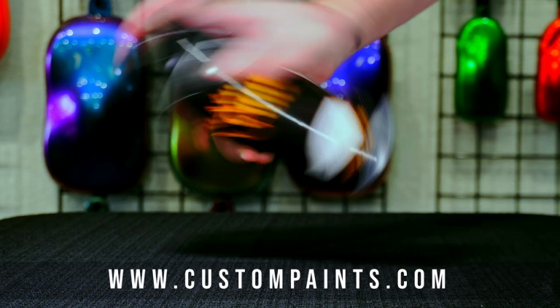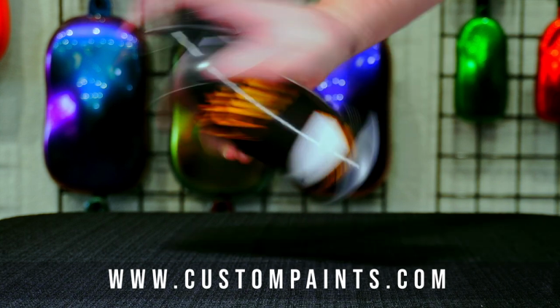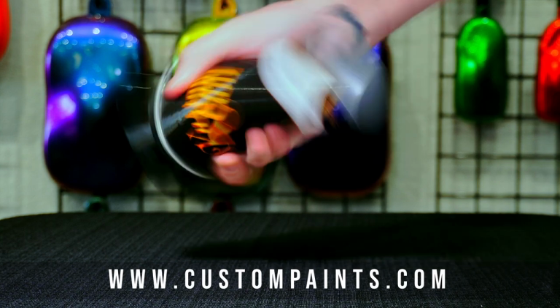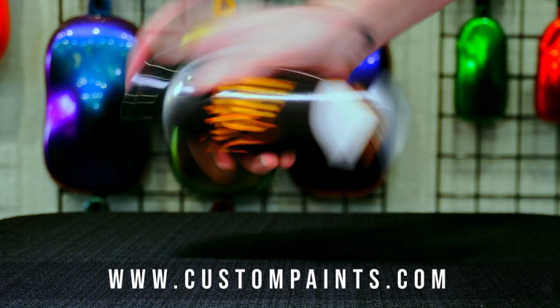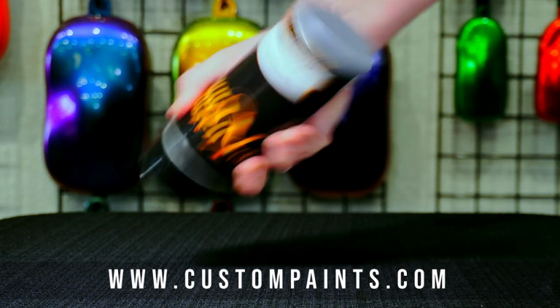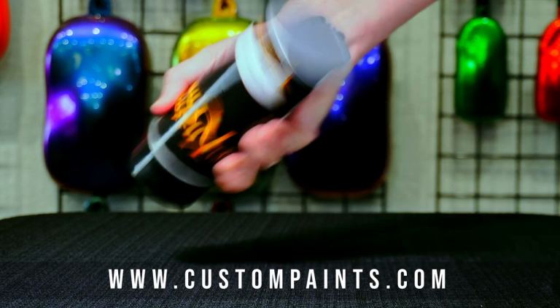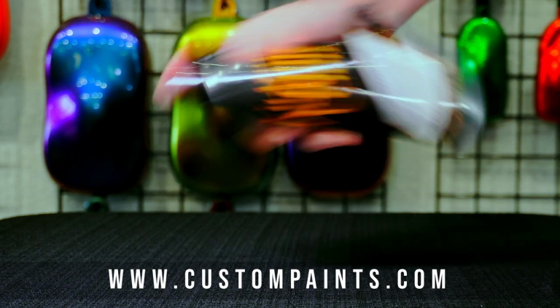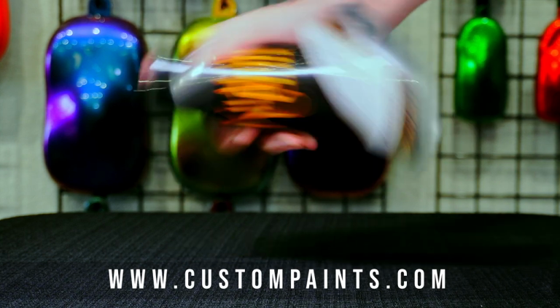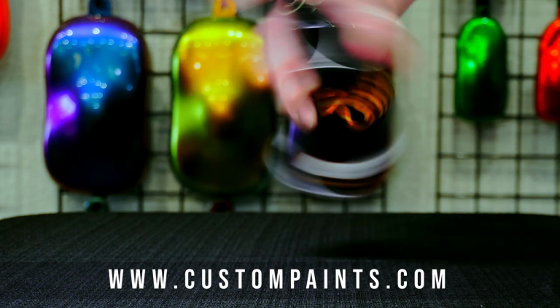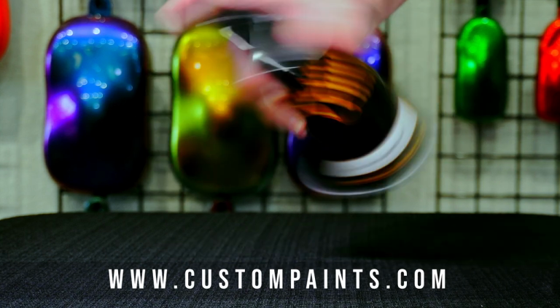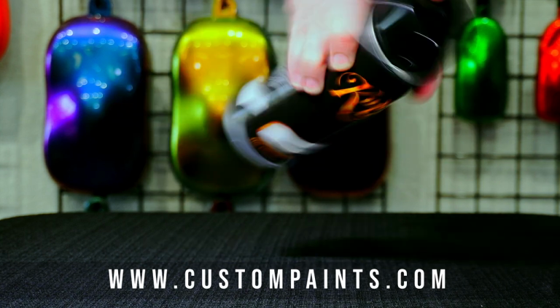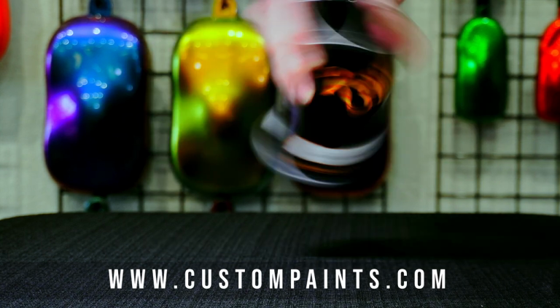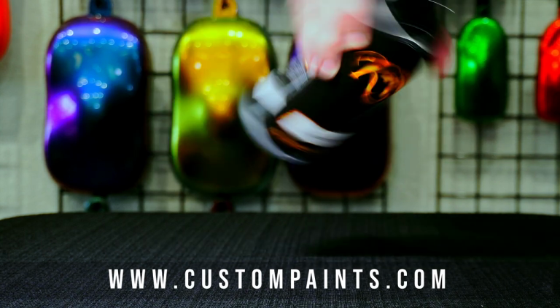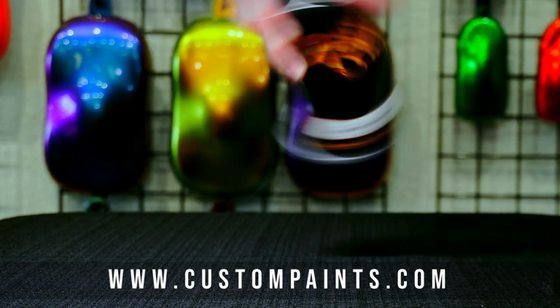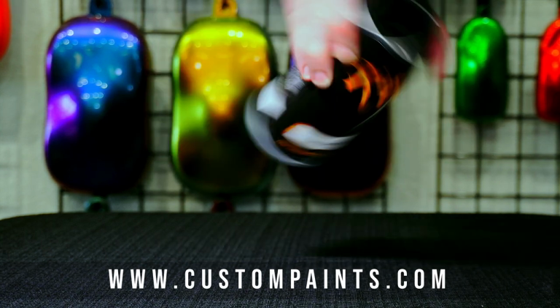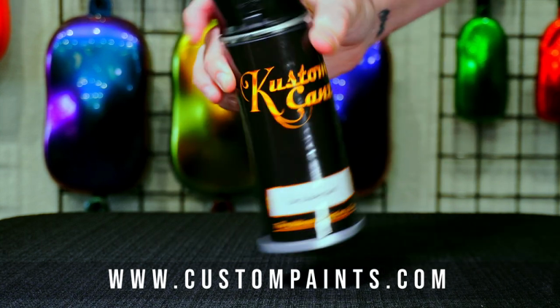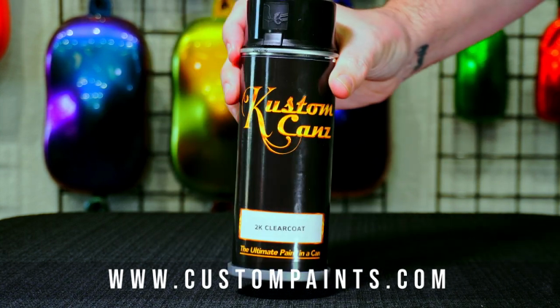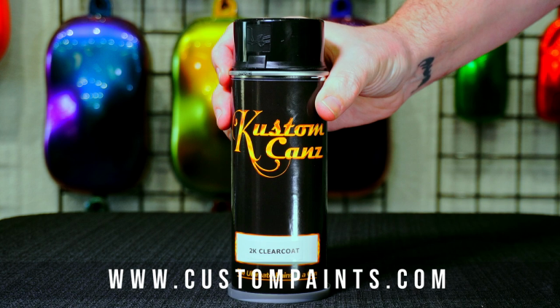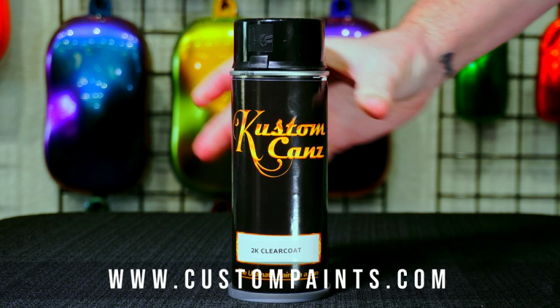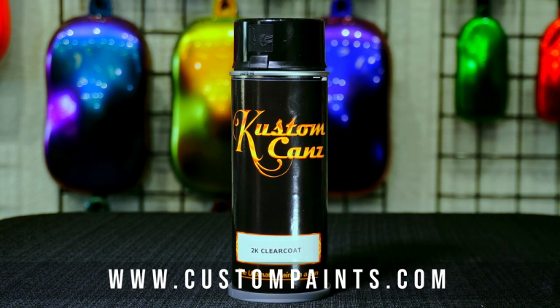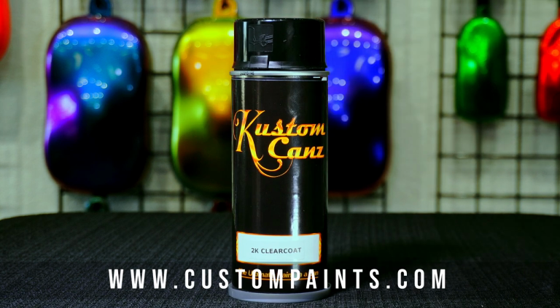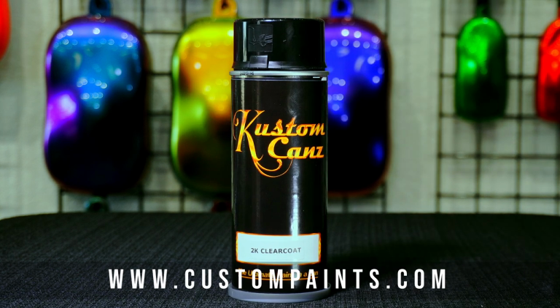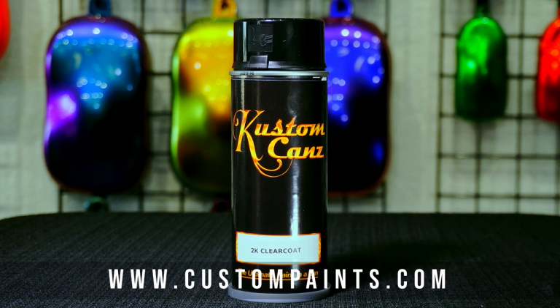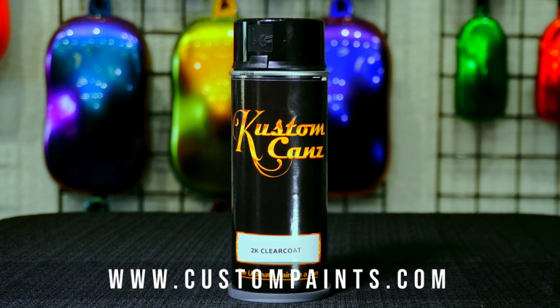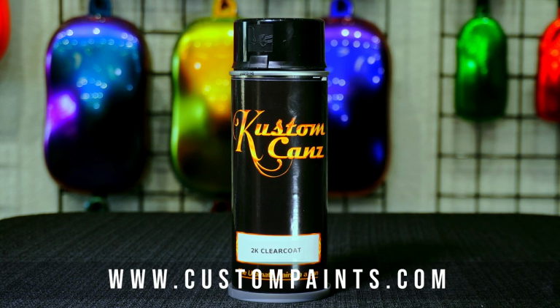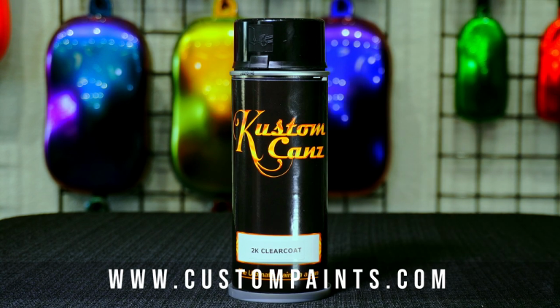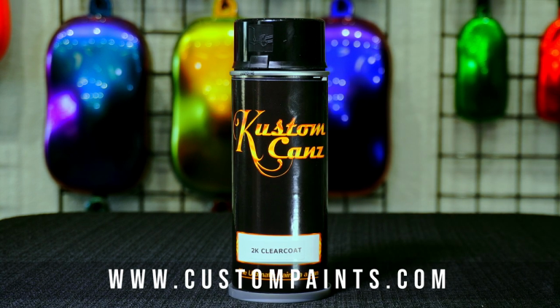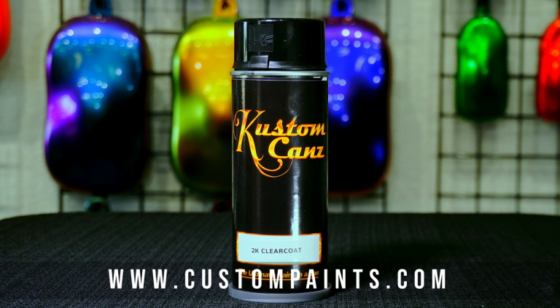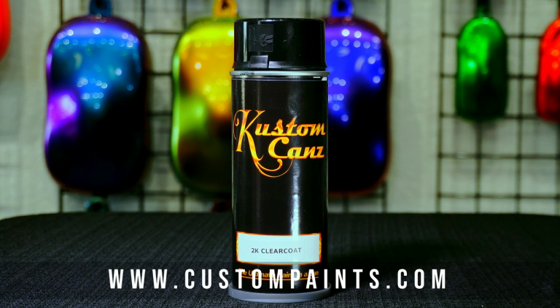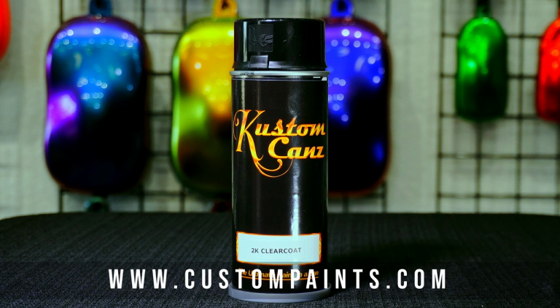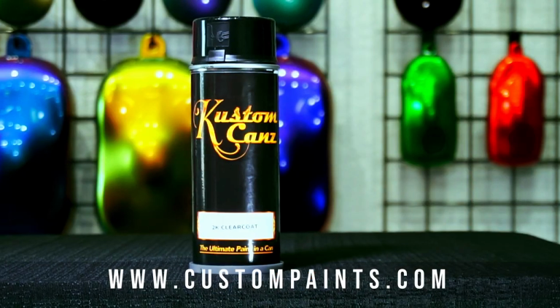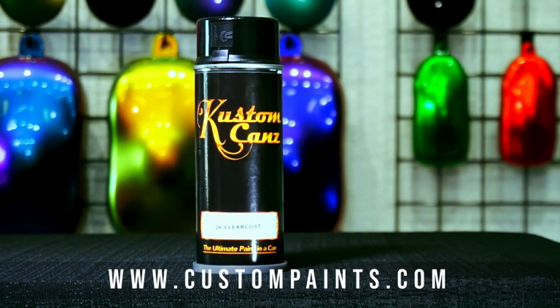Drying times will depend on air temperature and movement. Dust free in 10 minutes, dry to the touch in 5 hours, infrared is 15-20 minutes.